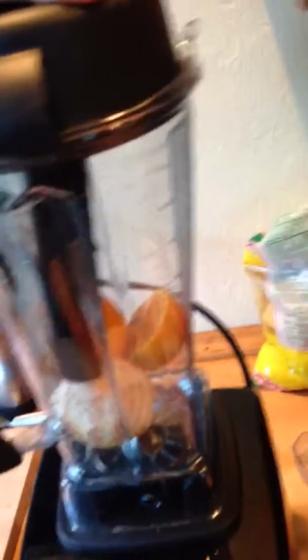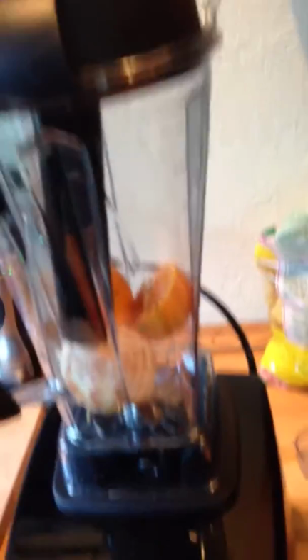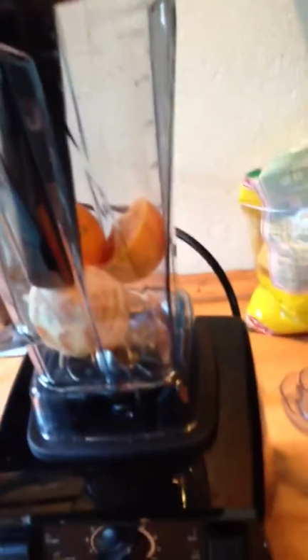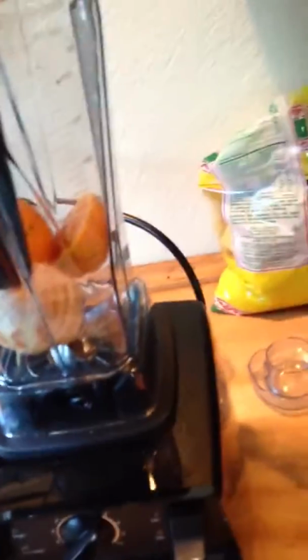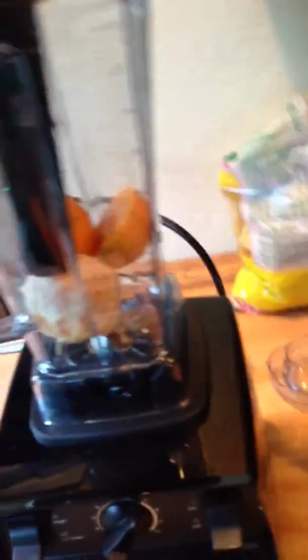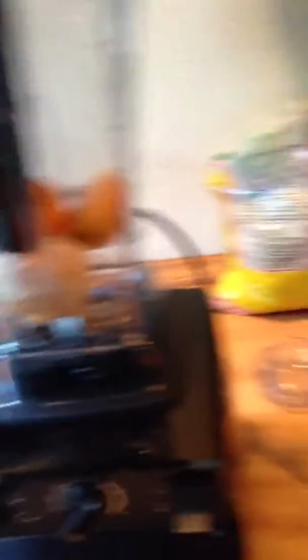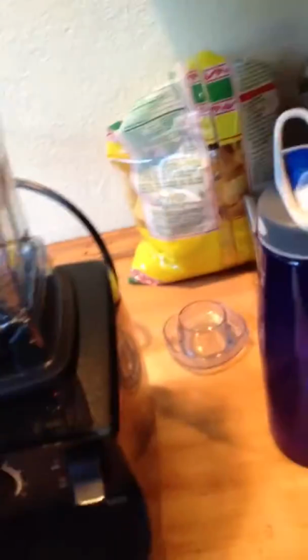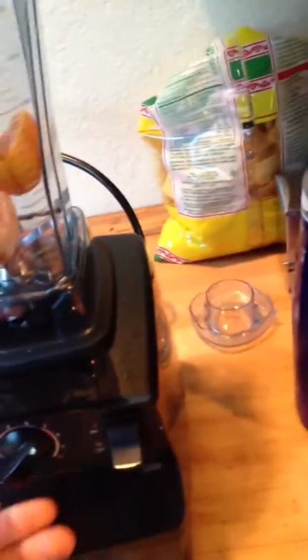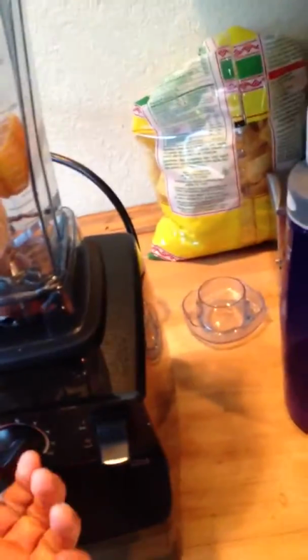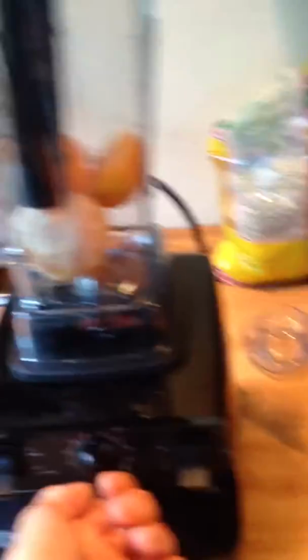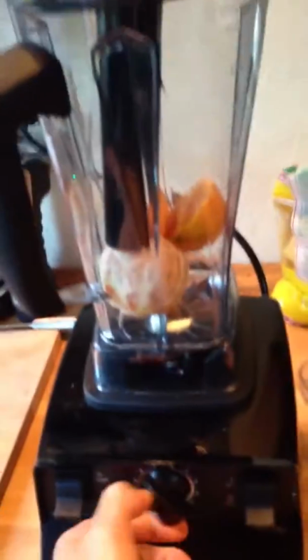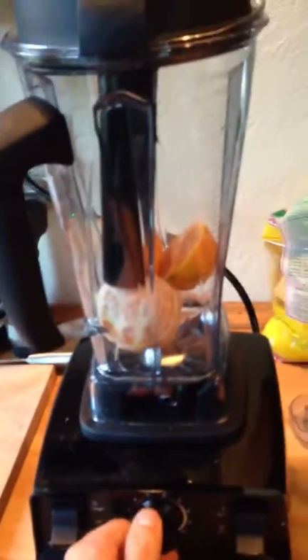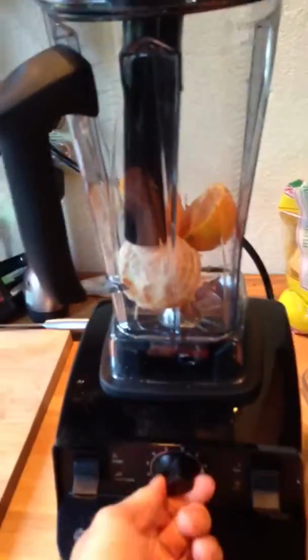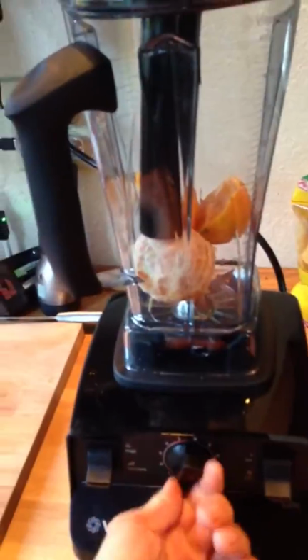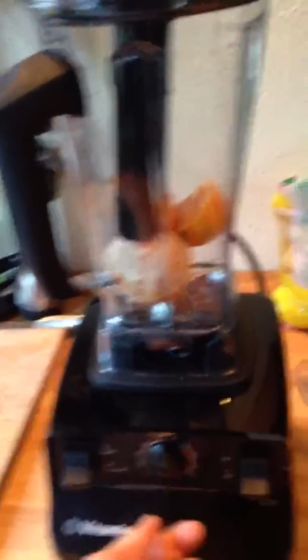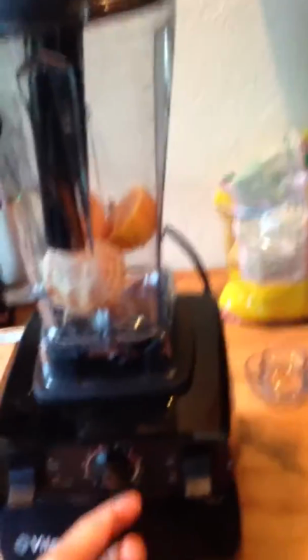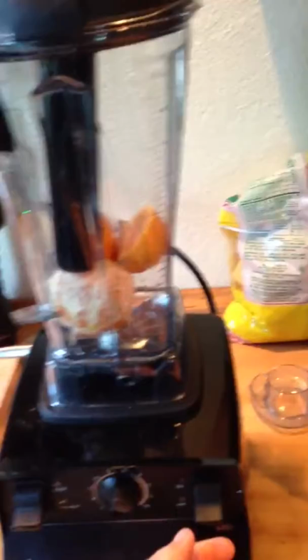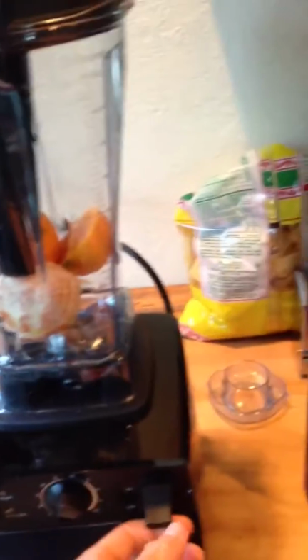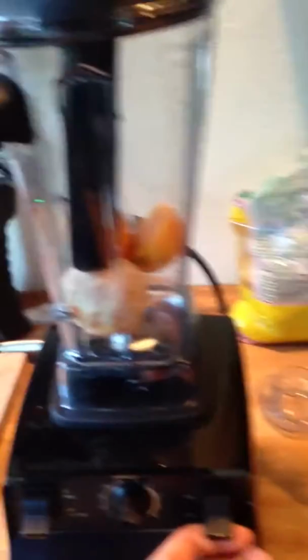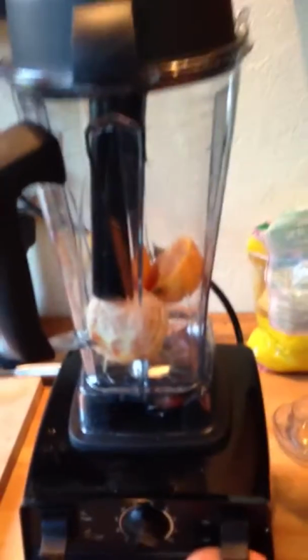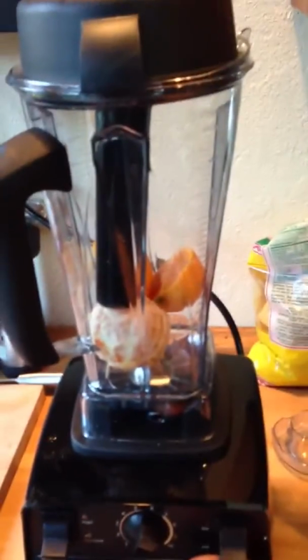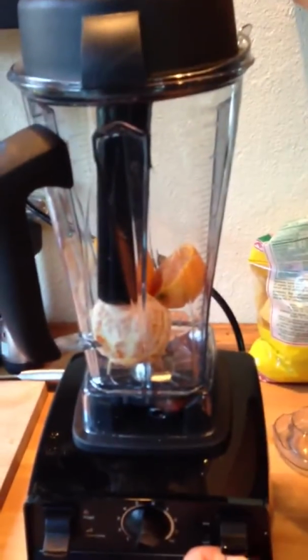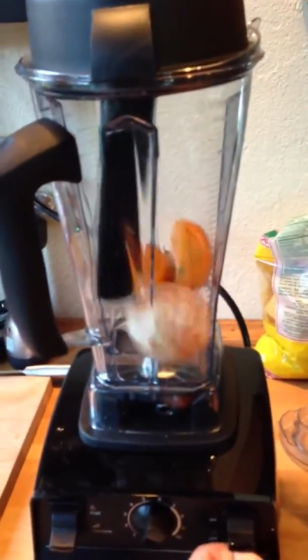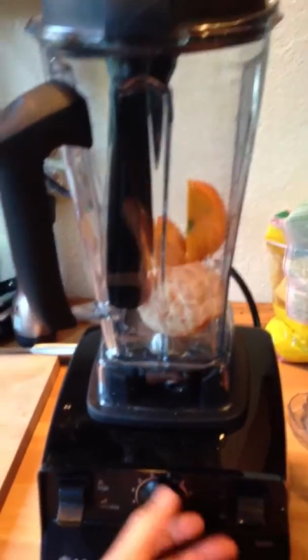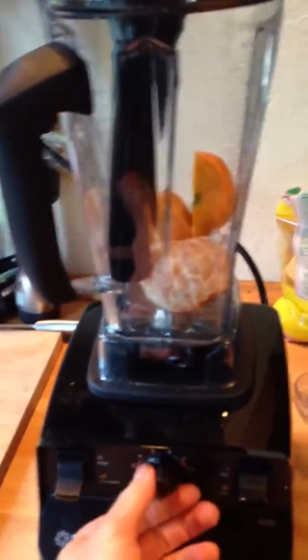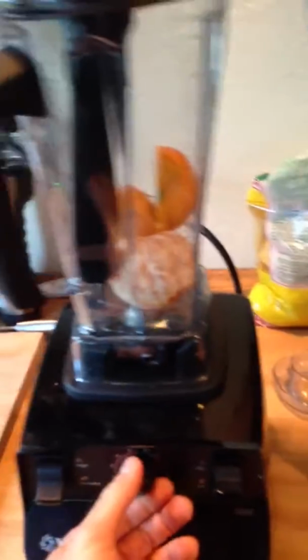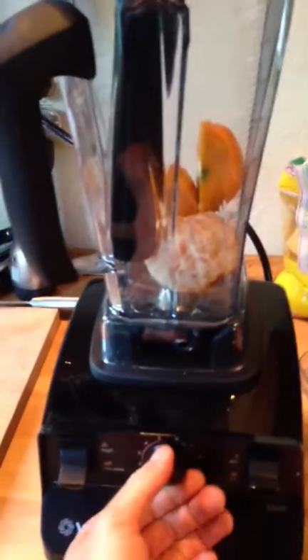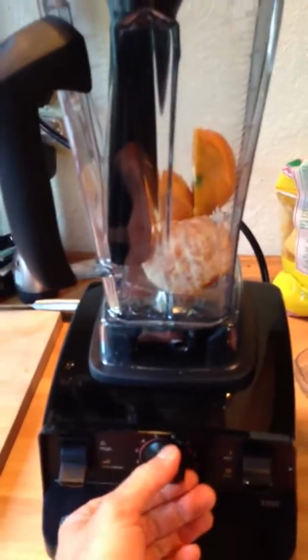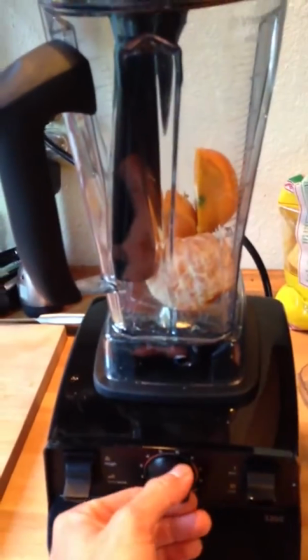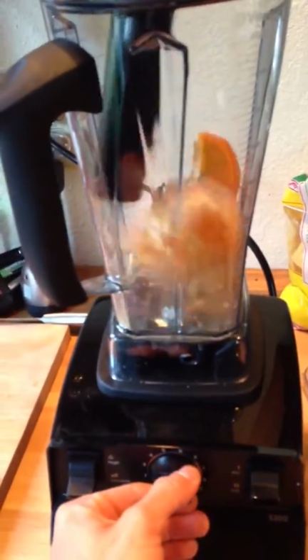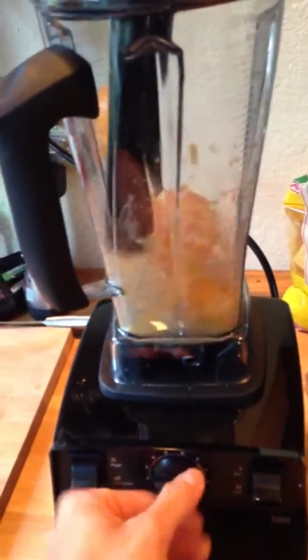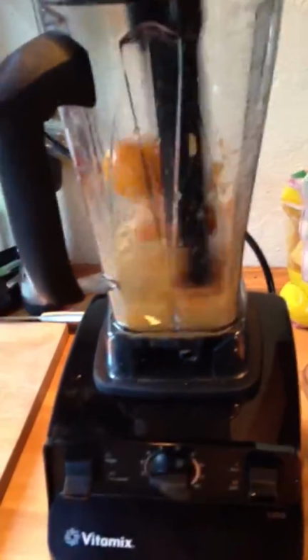Put the lid on, turn the dial to zero, turn it on, crank it up.